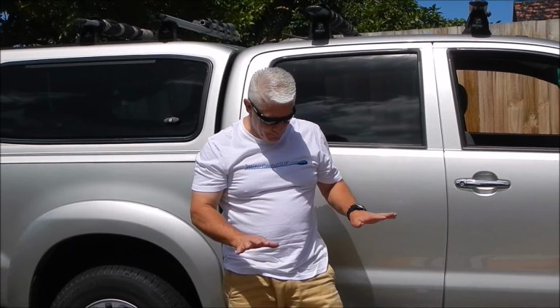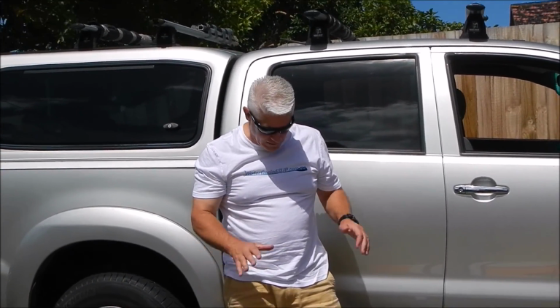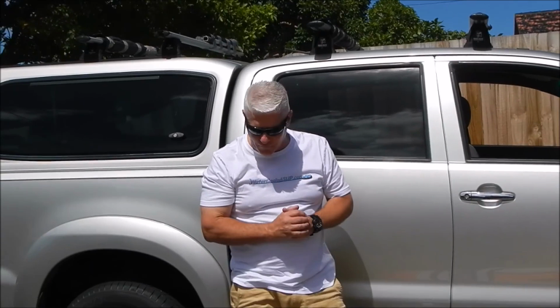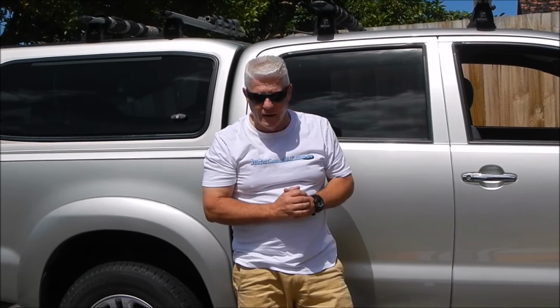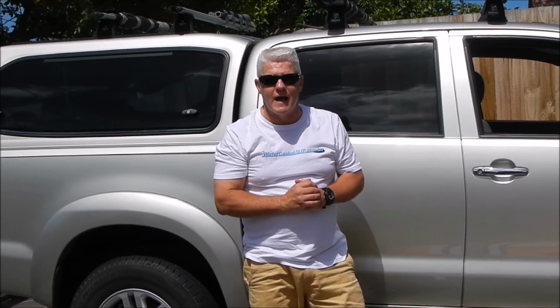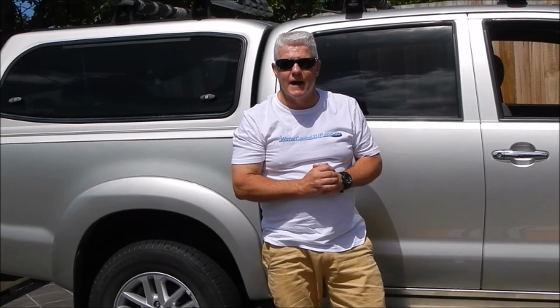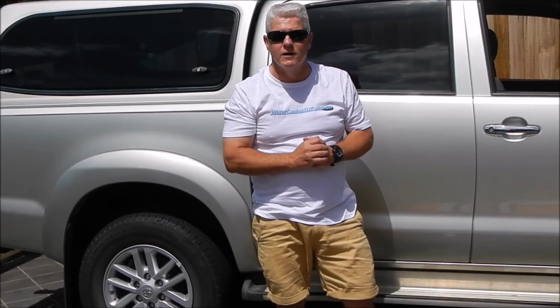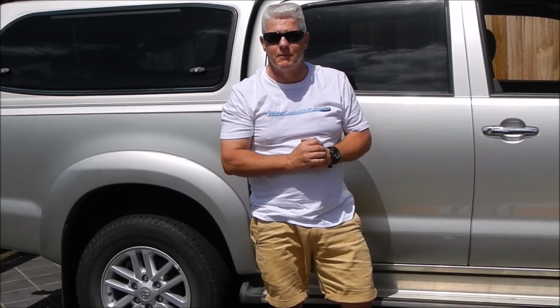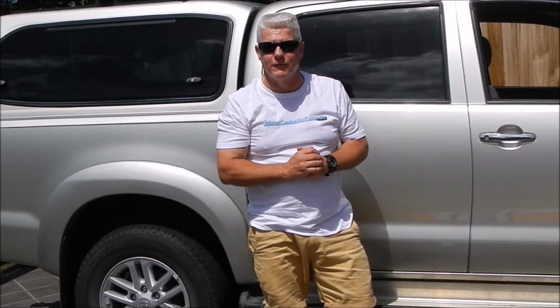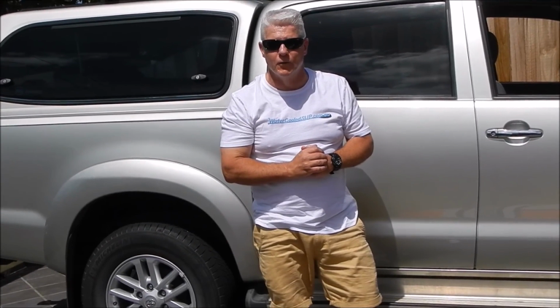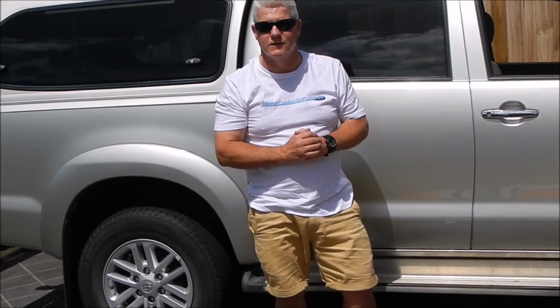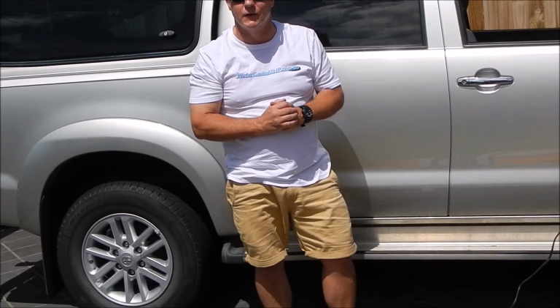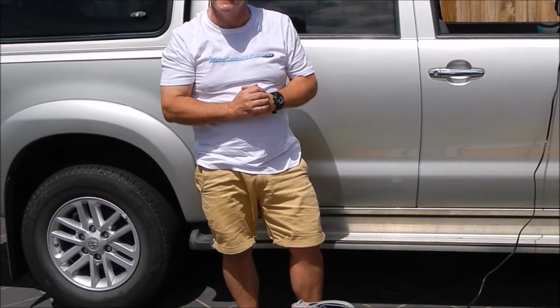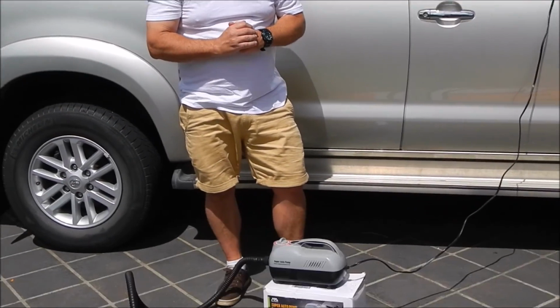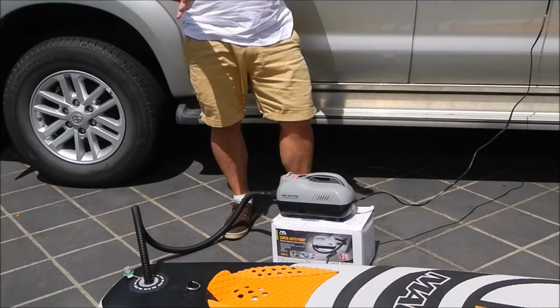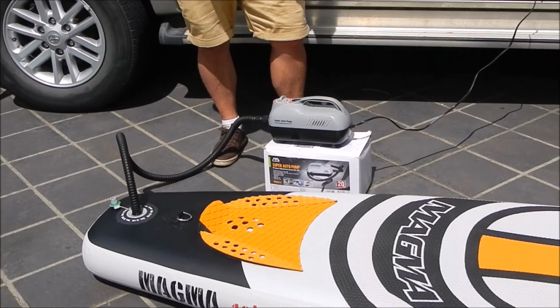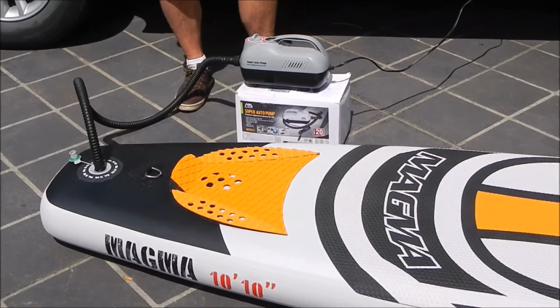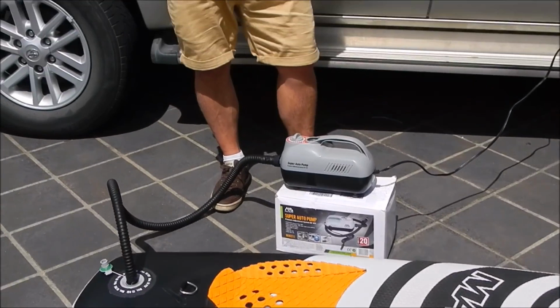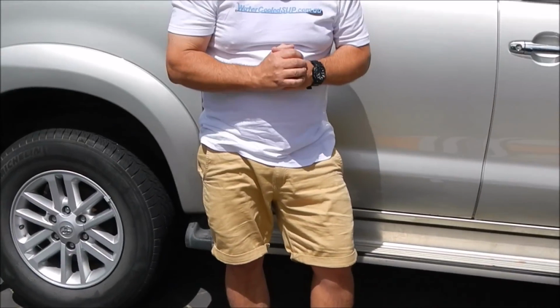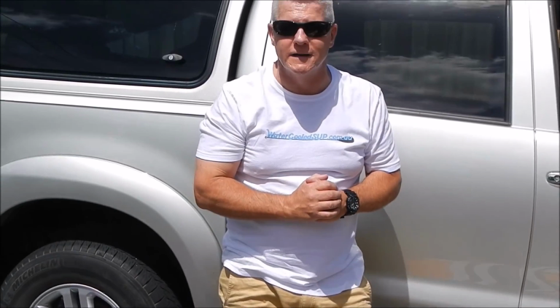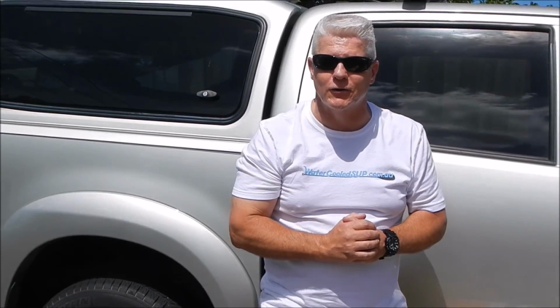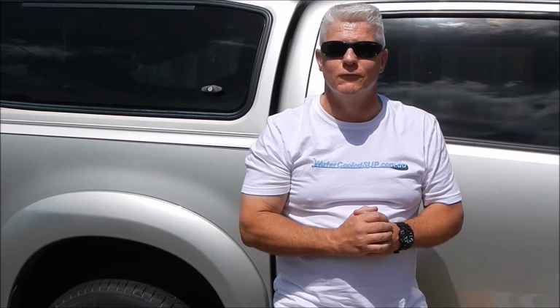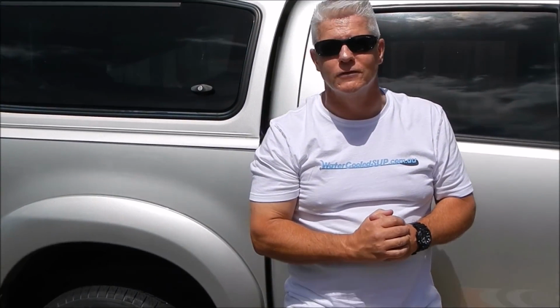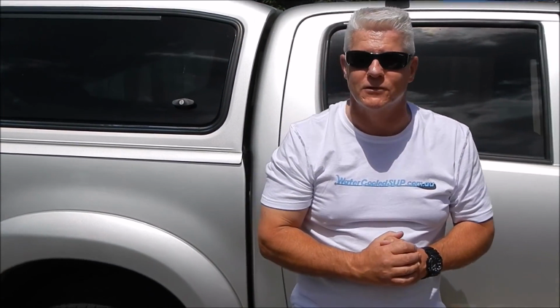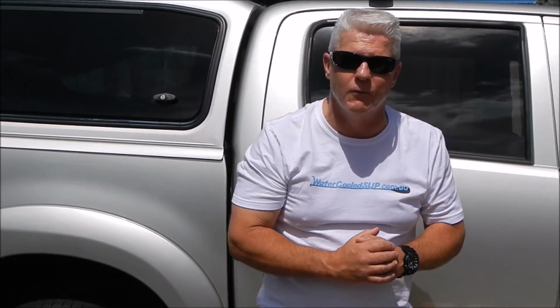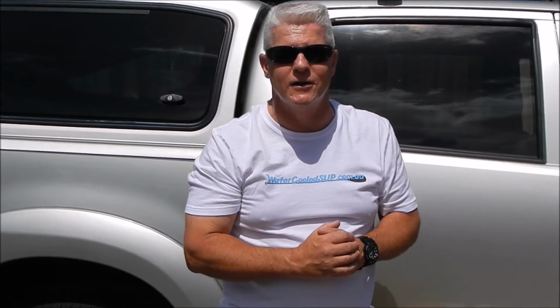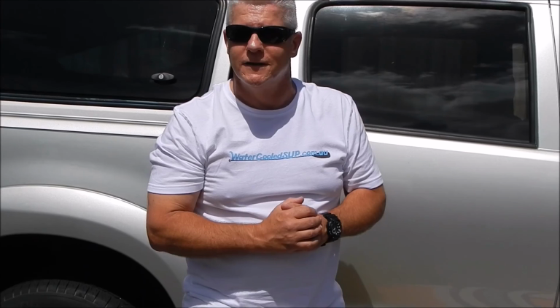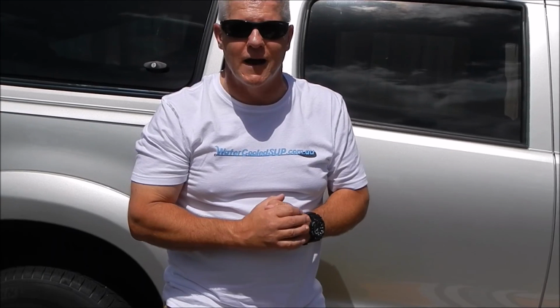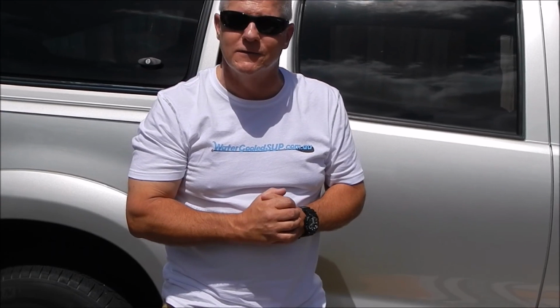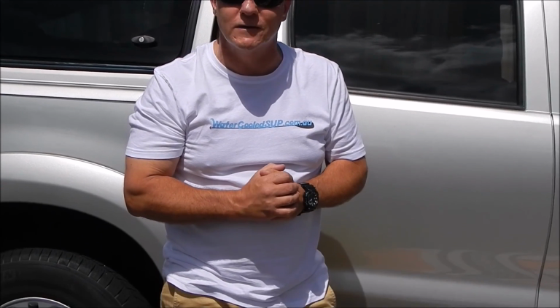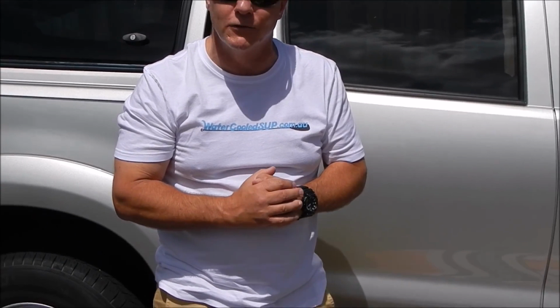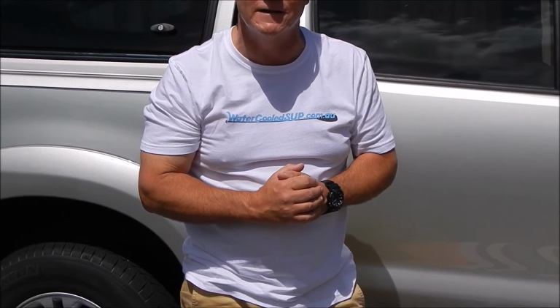Very happy with how it goes. We're going to pump up a few more boards with the 12 volt inflator. For pricing or any inquiries, don't hesitate to call us at watercooledsupsup.com.au. This is Graeme and Alex from Water Cooled SUP — we'll do this again soon.